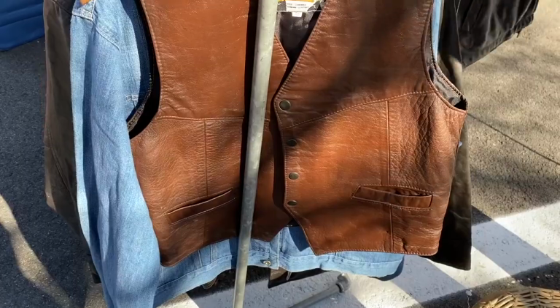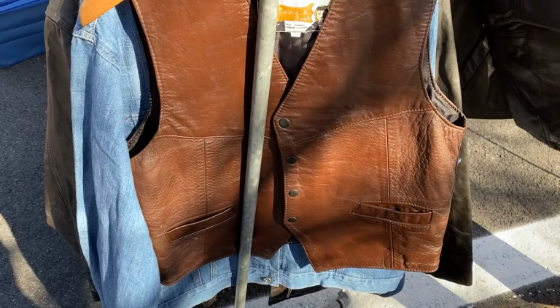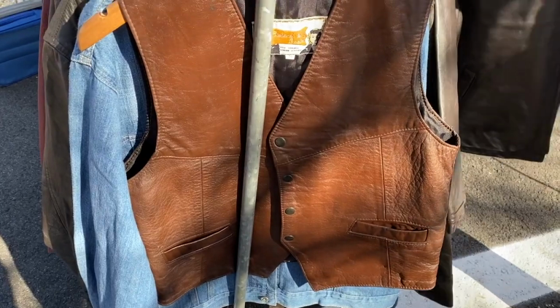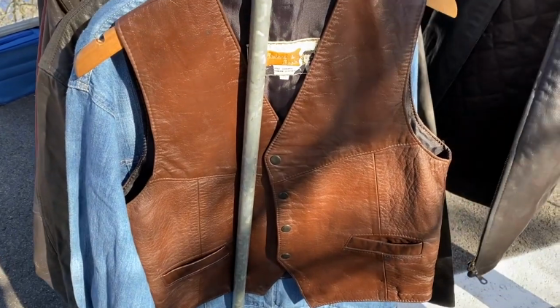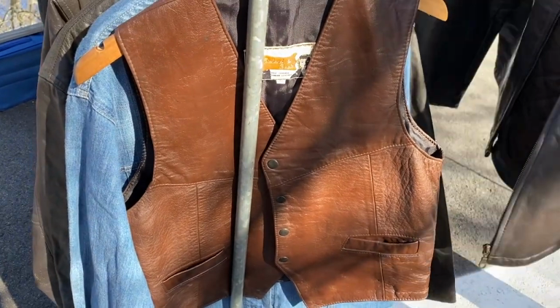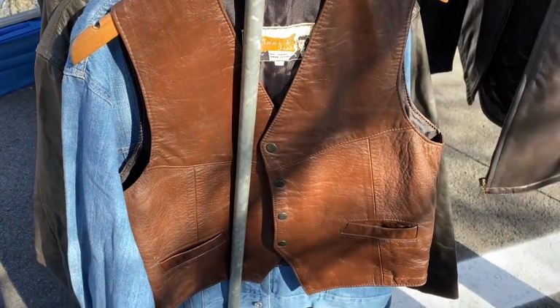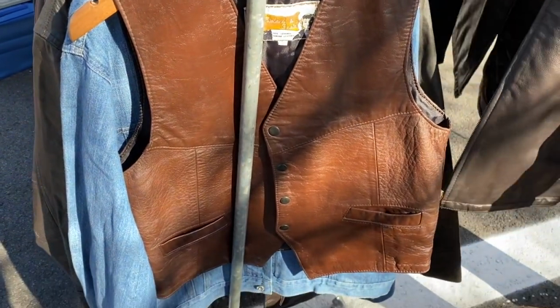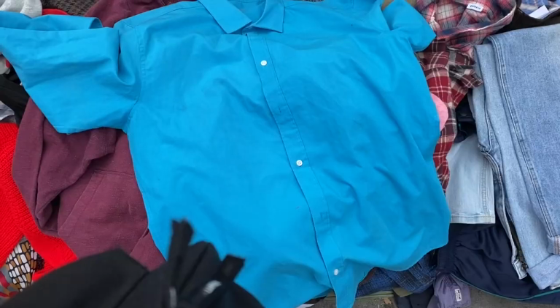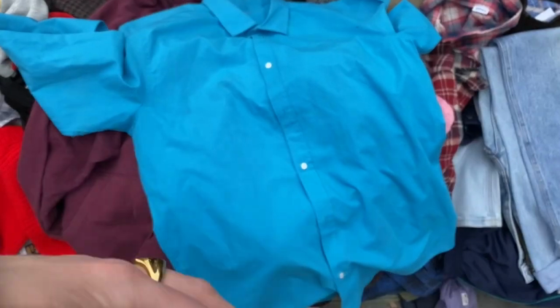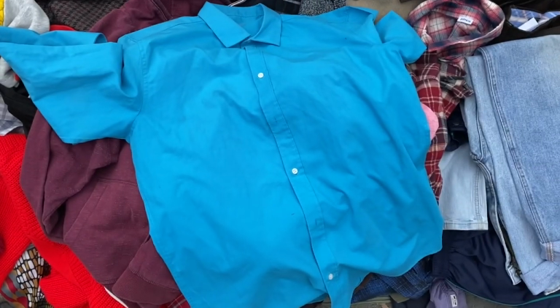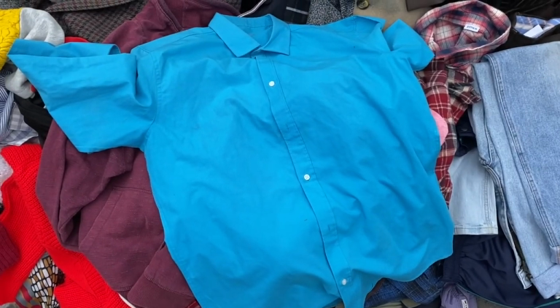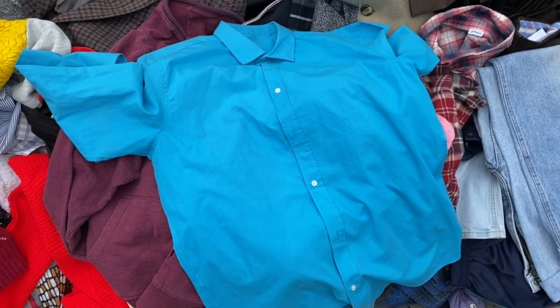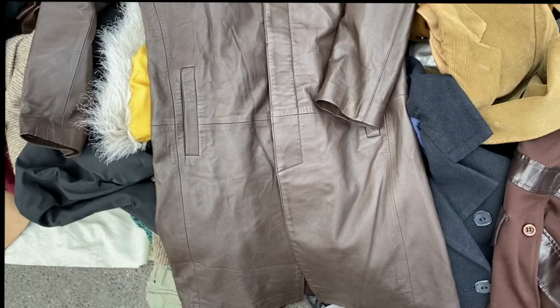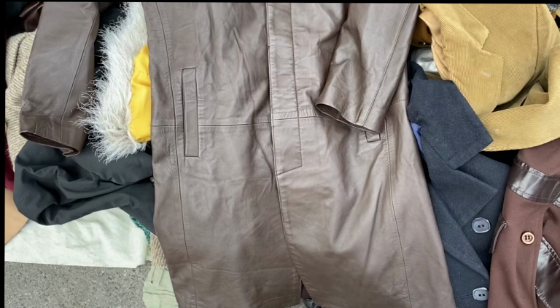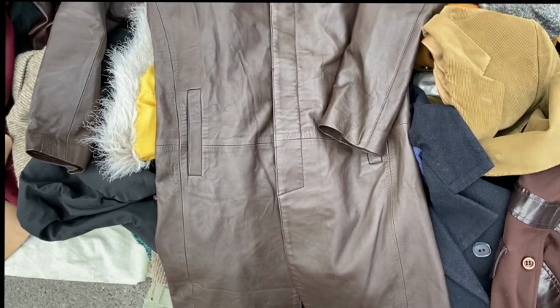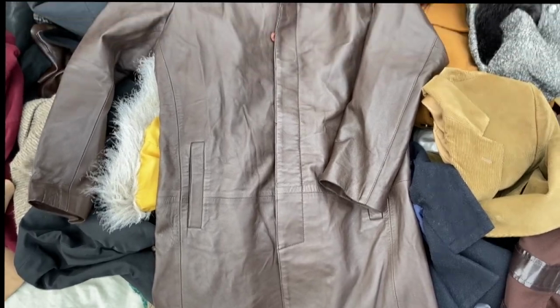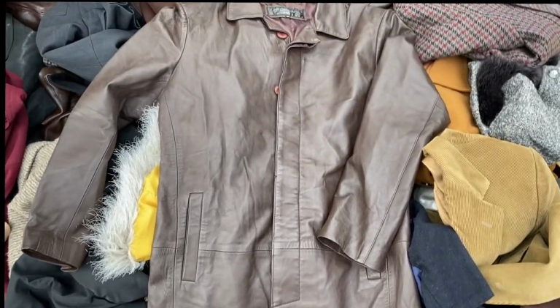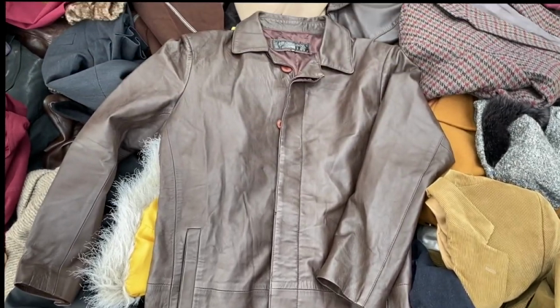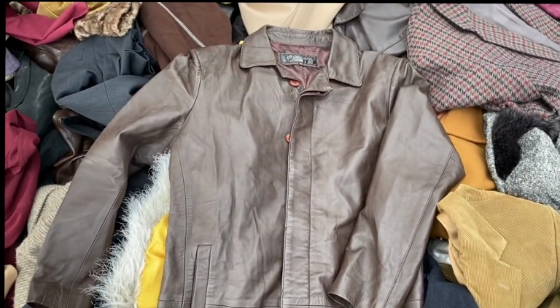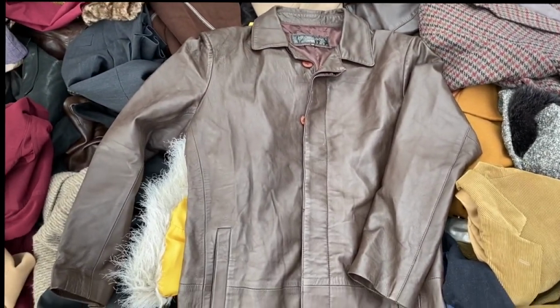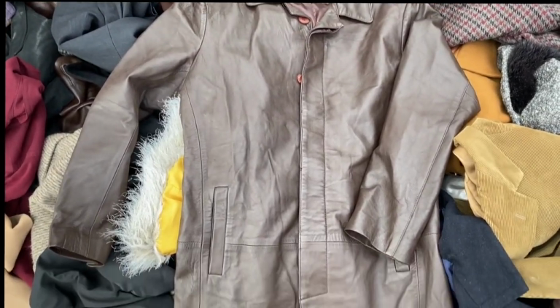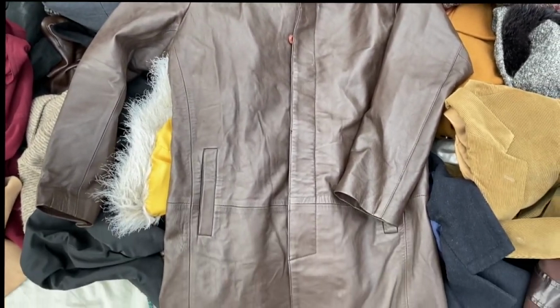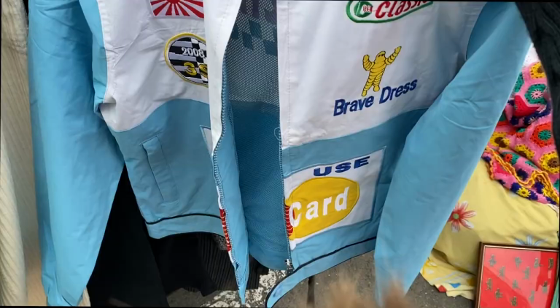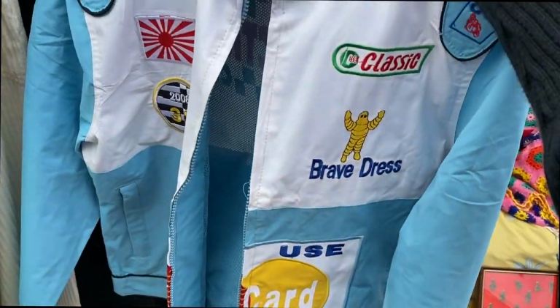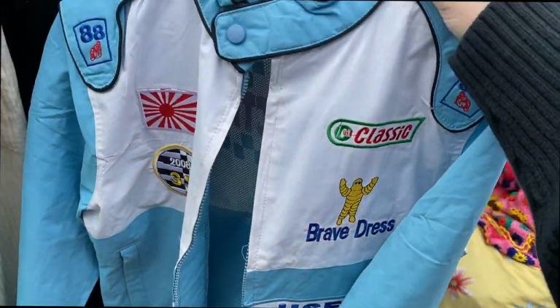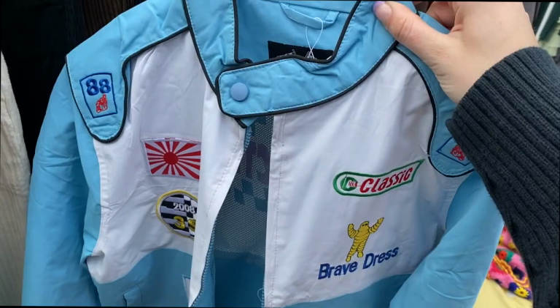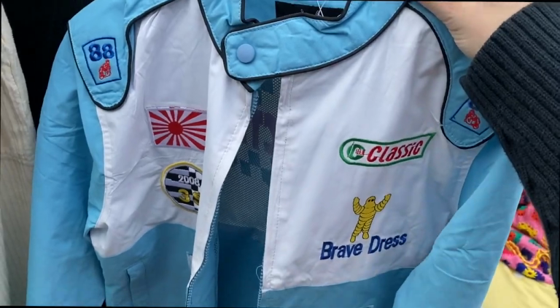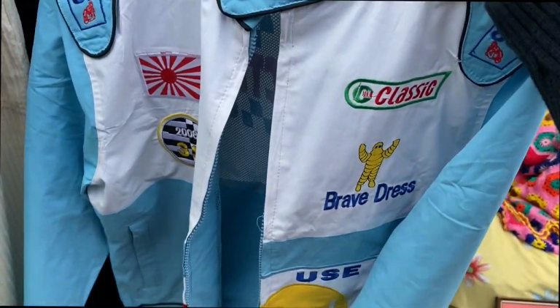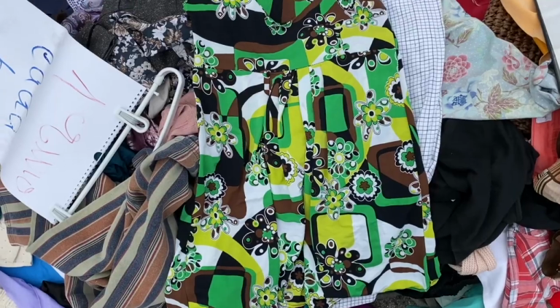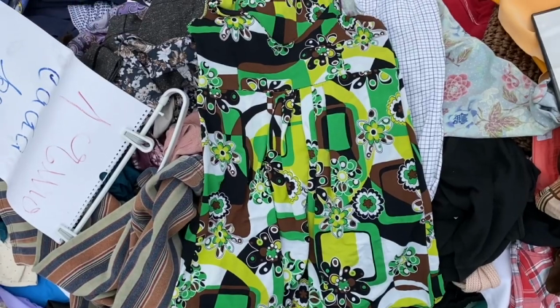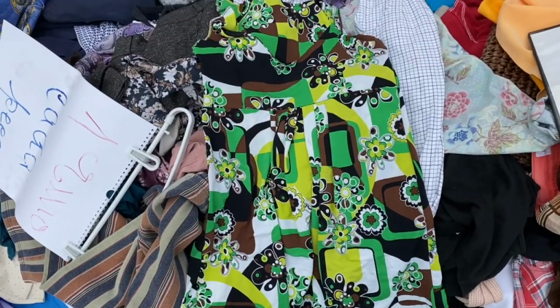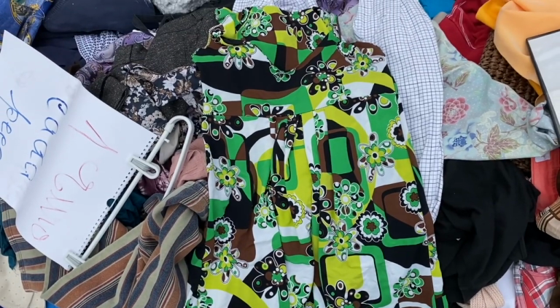There was a gorgeous genuine leather brown waistcoat, but sadly it would have been too big for me. This brown long leather jacket was amazing, but it had a few holes in the back. I asked the lady how much and she said 50 euros — a bit steep considering the condition.